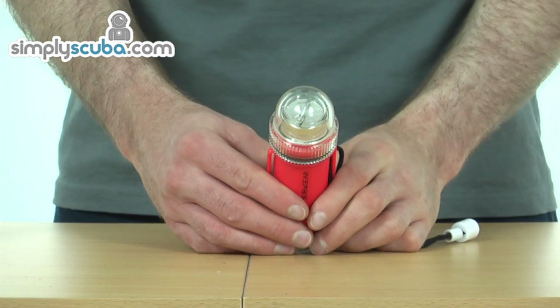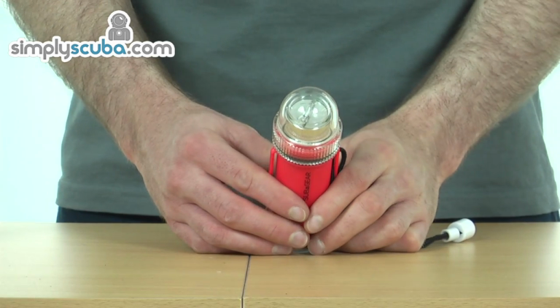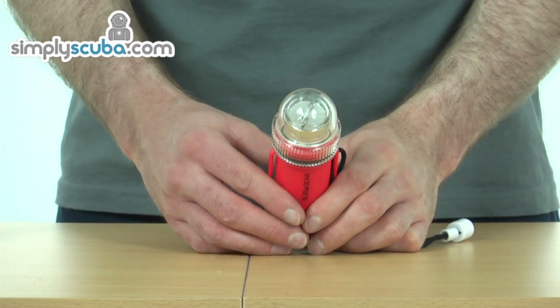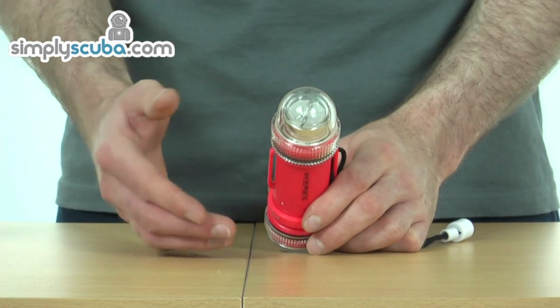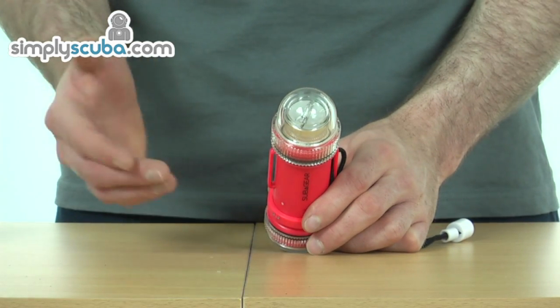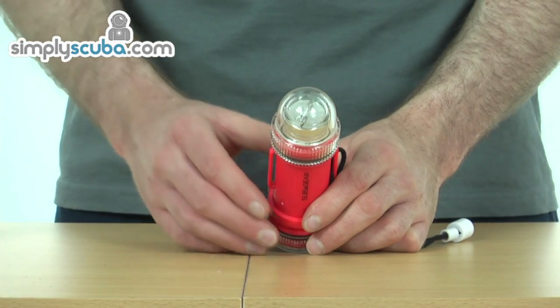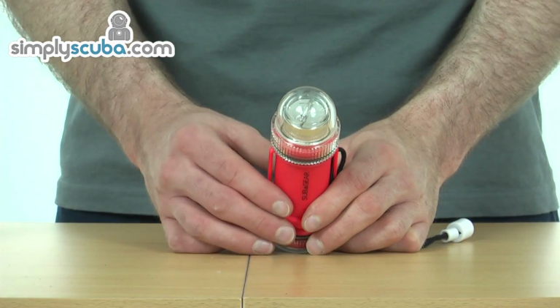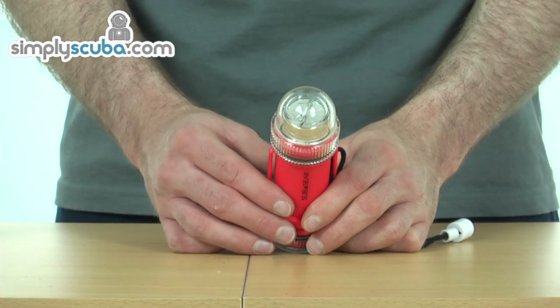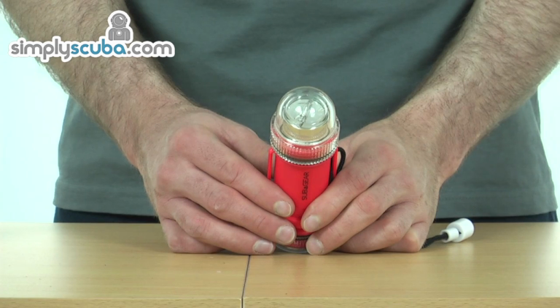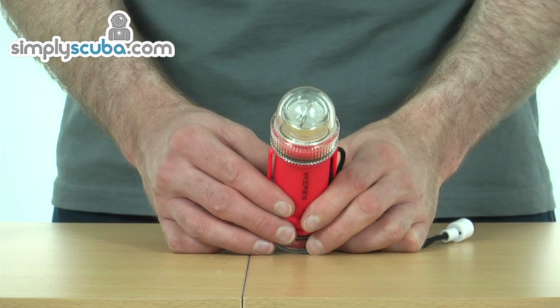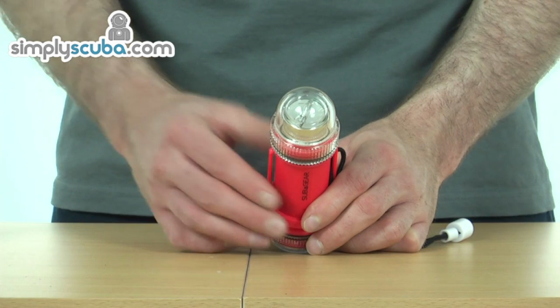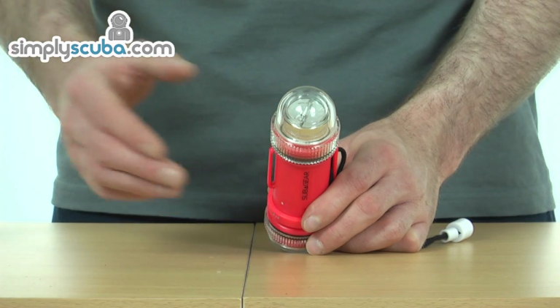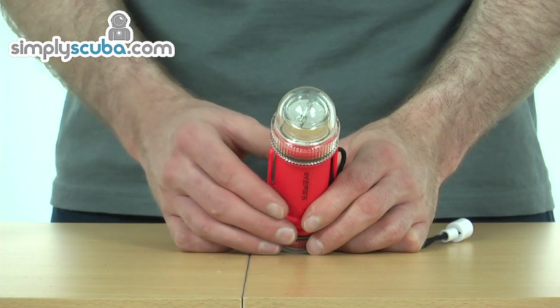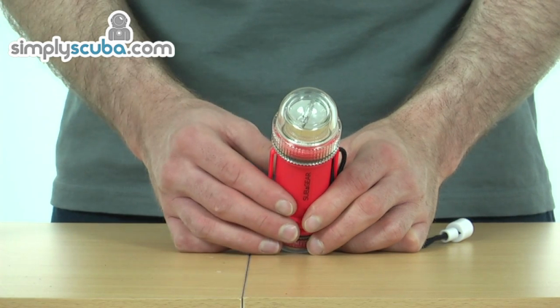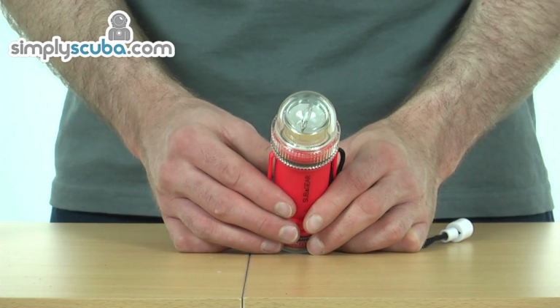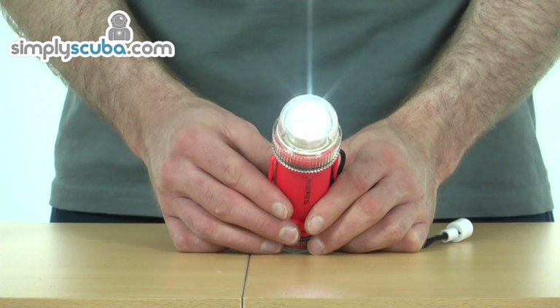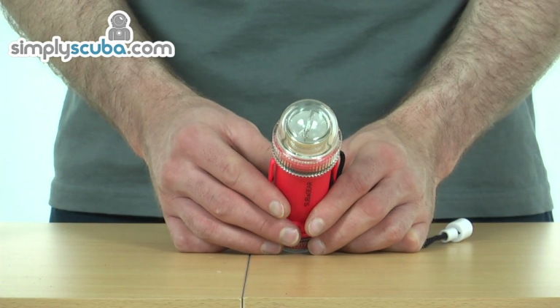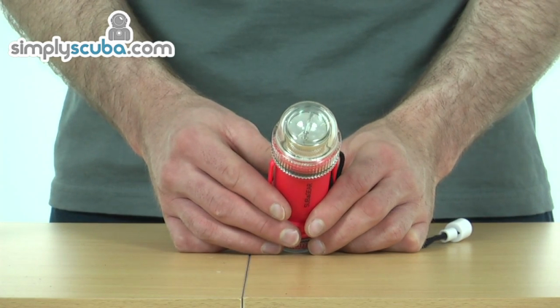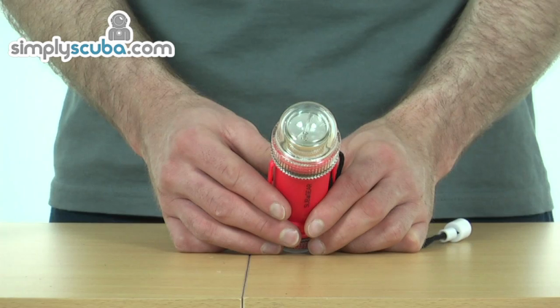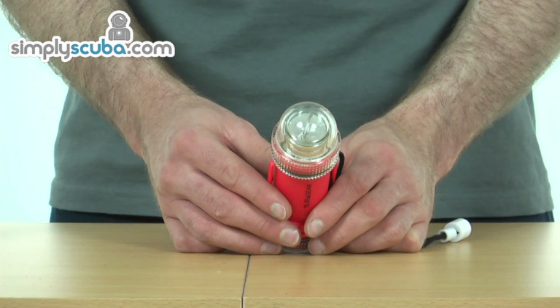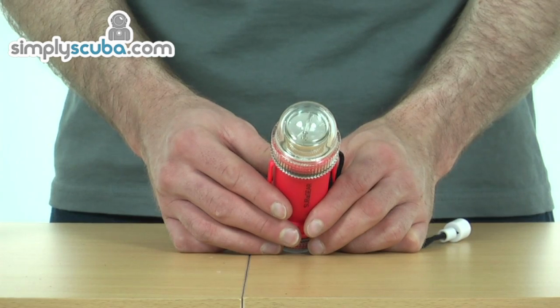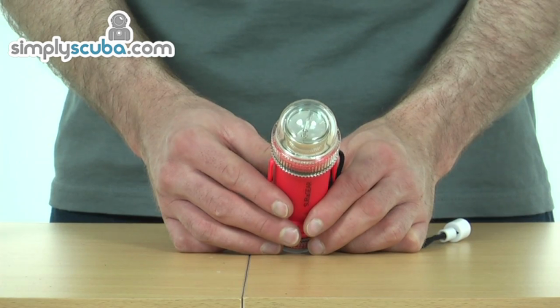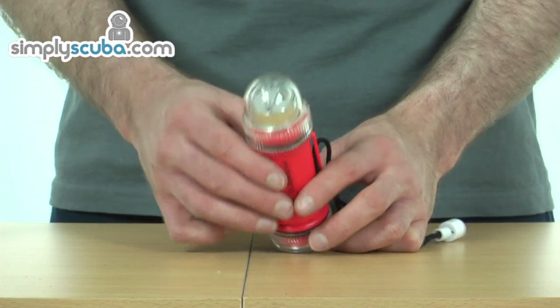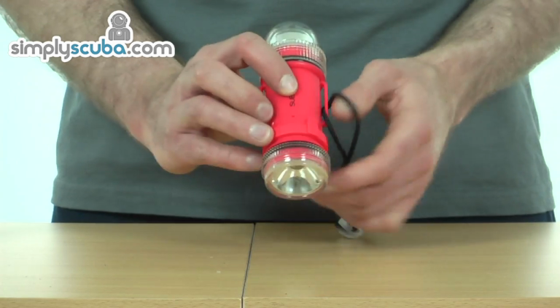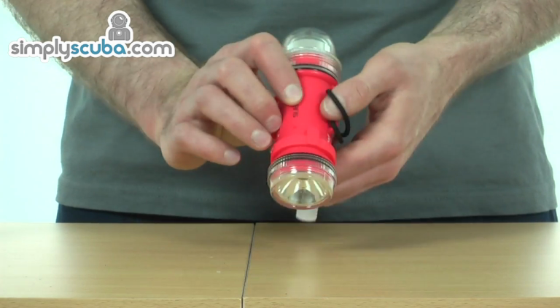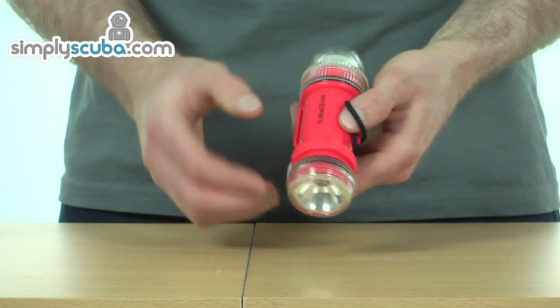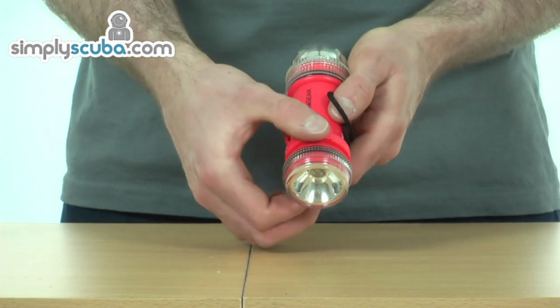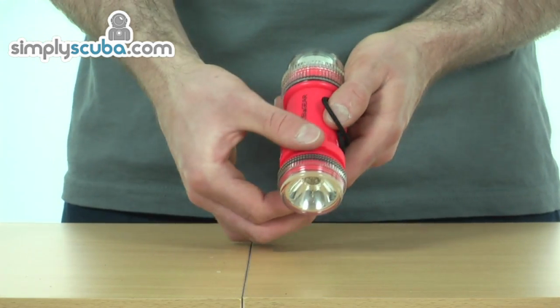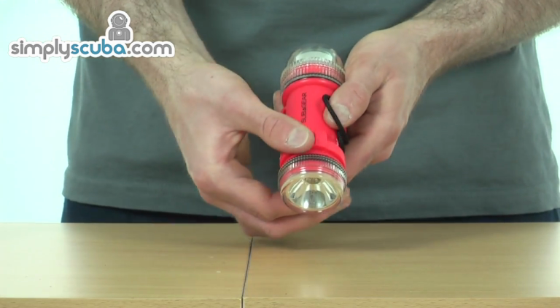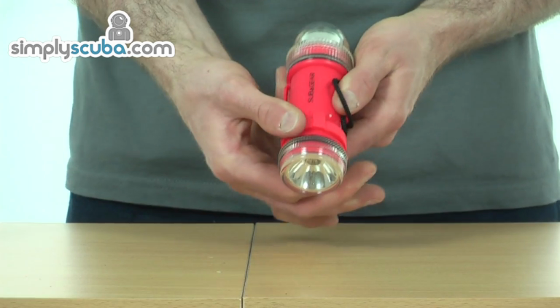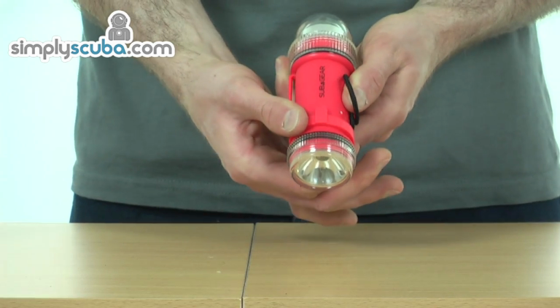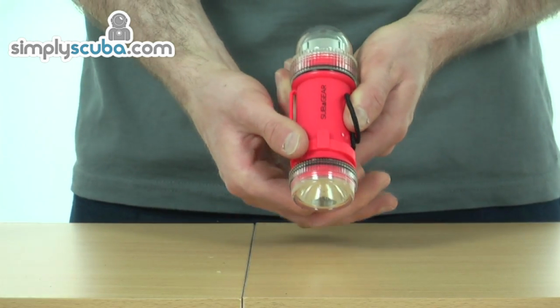You could hold it in your hand, attach it to your tank, put it on a buoy — it's going to be a great safety measure in low visibility diving. And really smooth twisting action just to turn off.